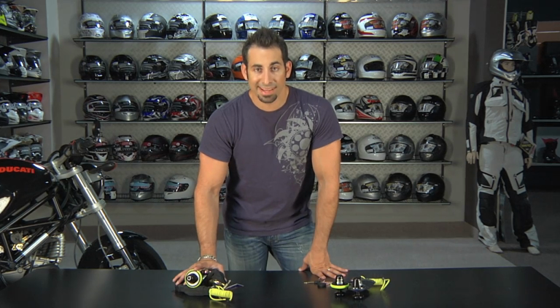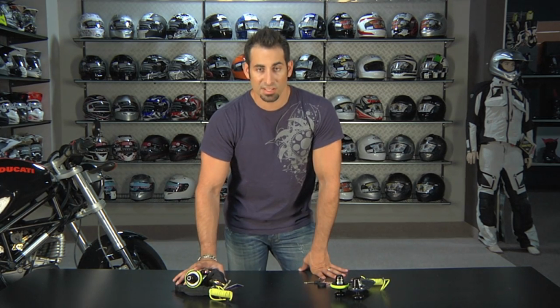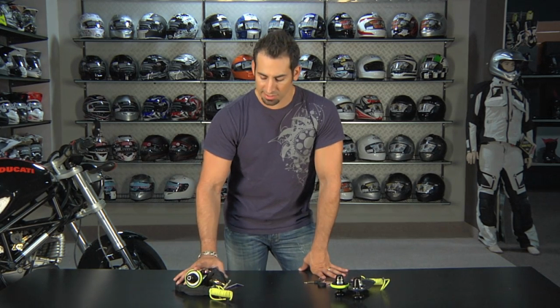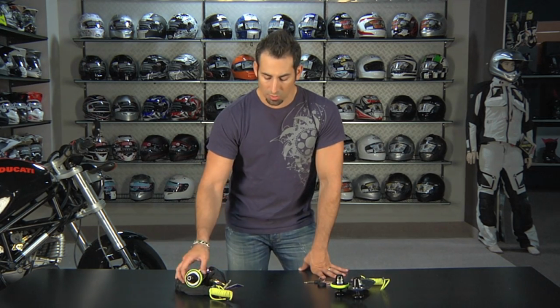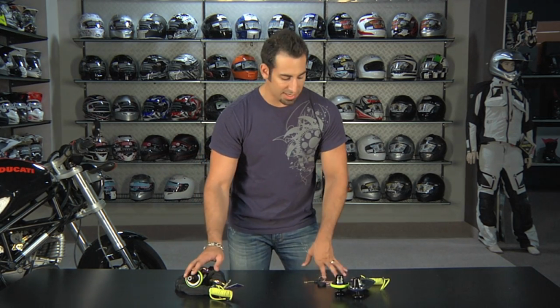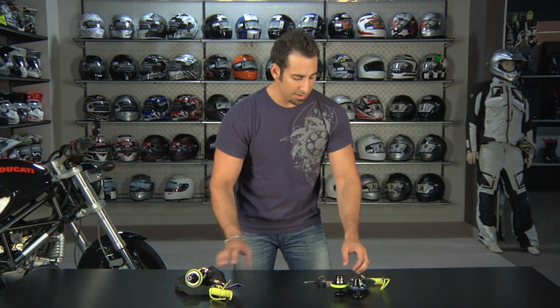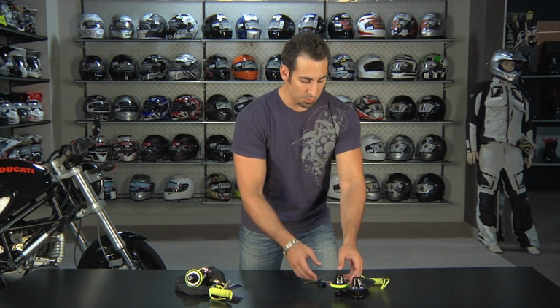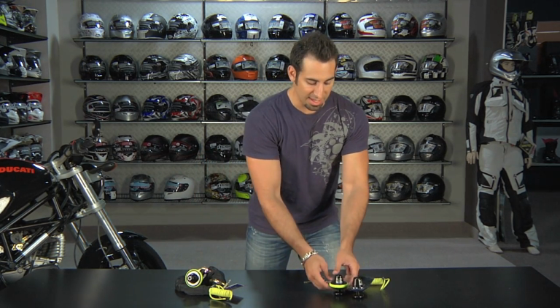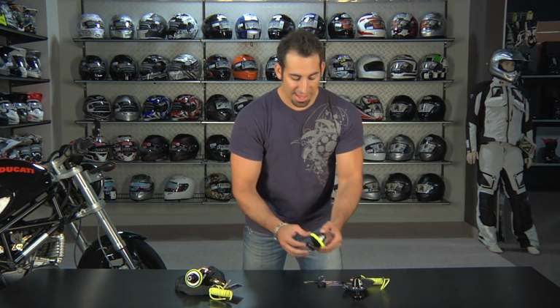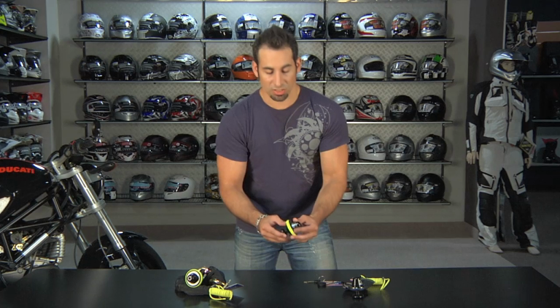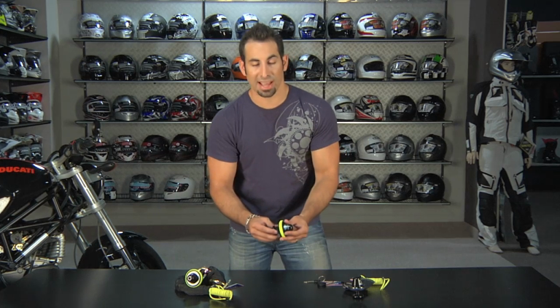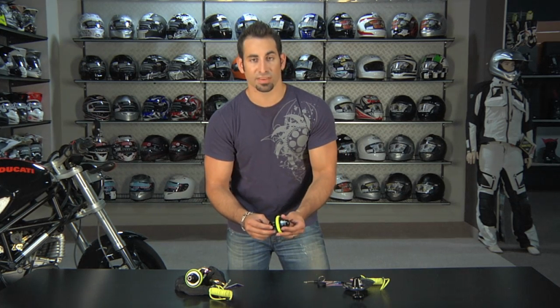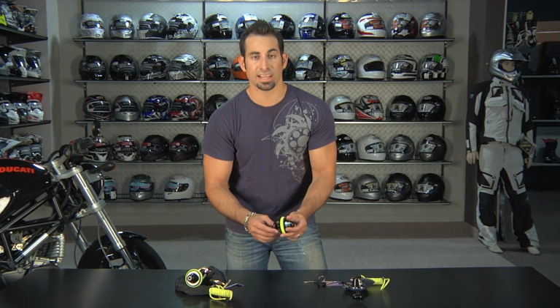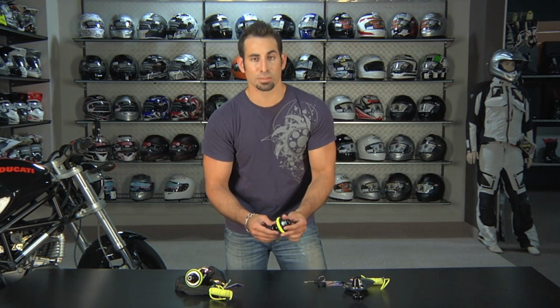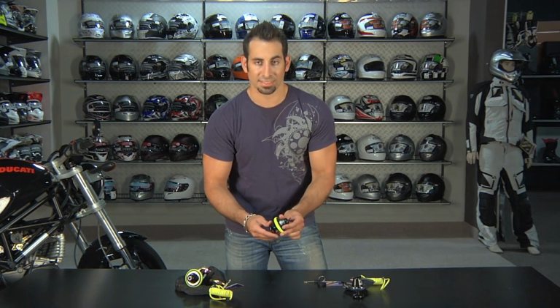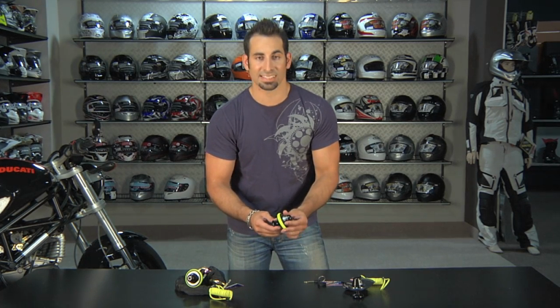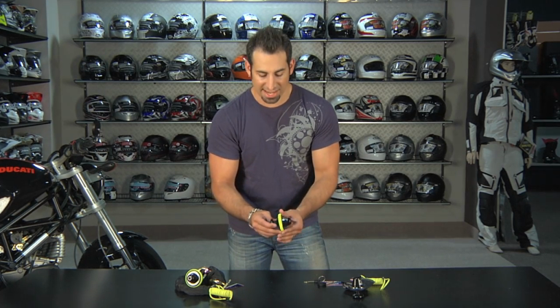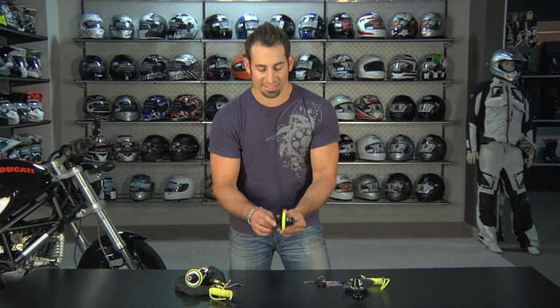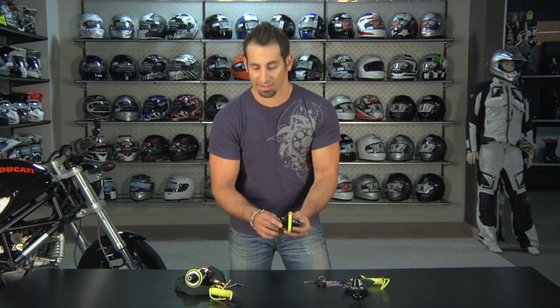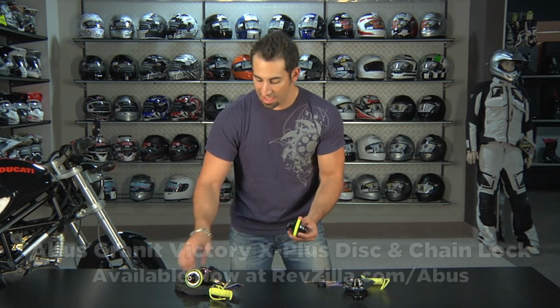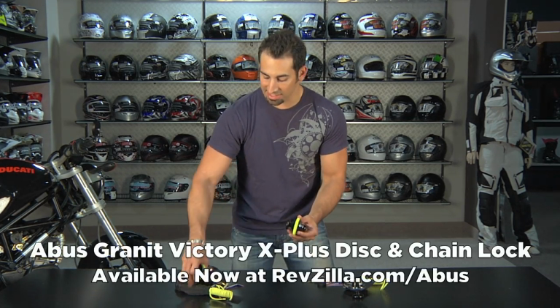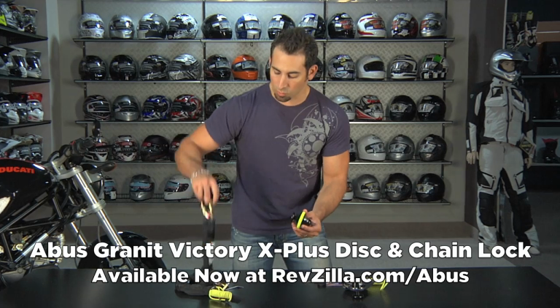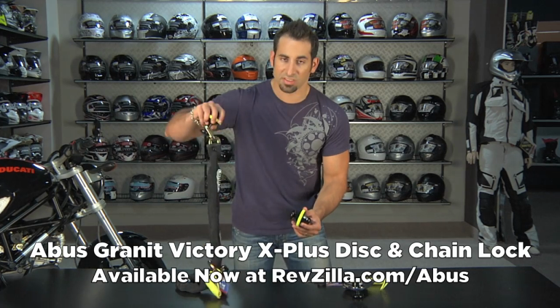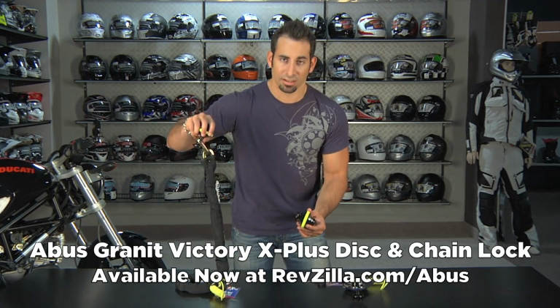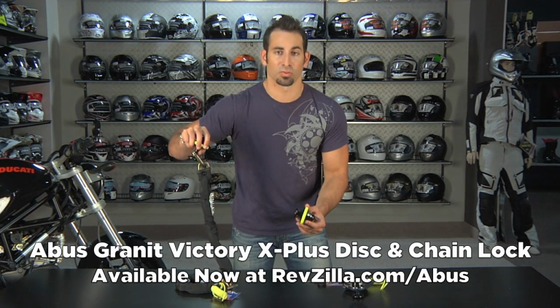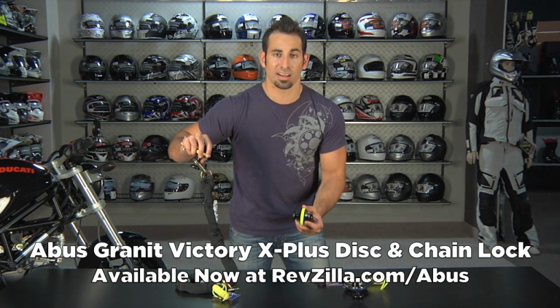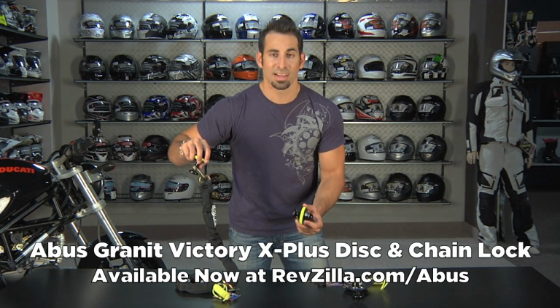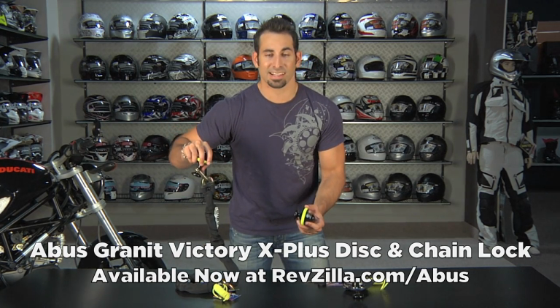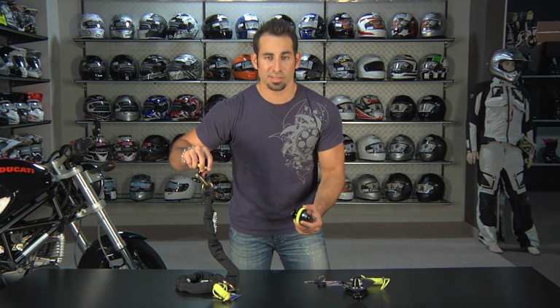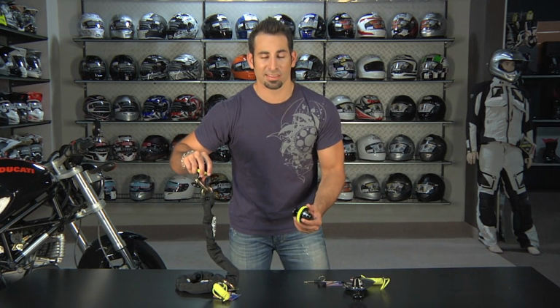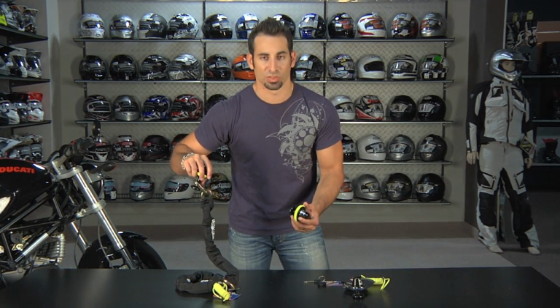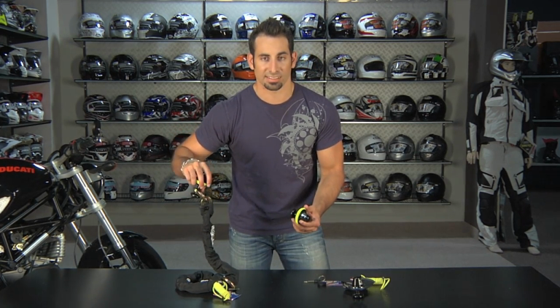Thanks for watching RevZilla TV. Once again, this was the ABUS Granite Victory X Plus 68 disc lock, and the disc lock with chain, available at RevZilla.com/ABUS. I'm Anthony — we'll see you next time.